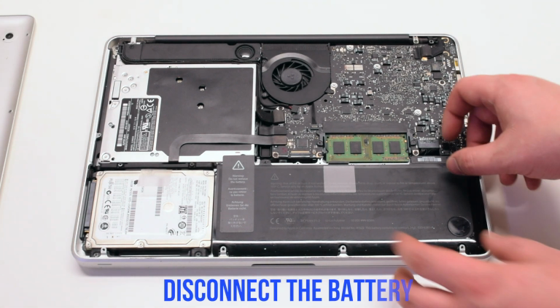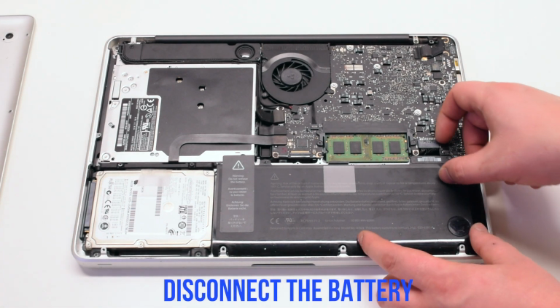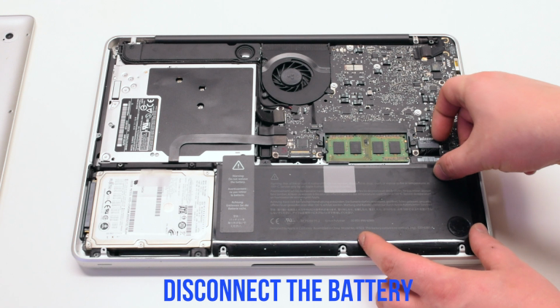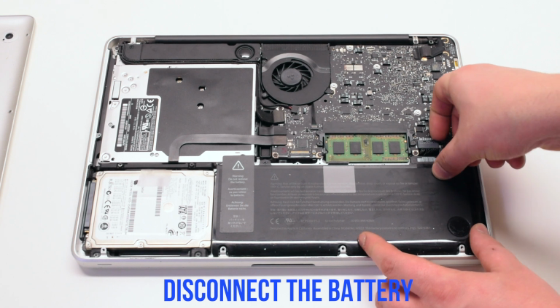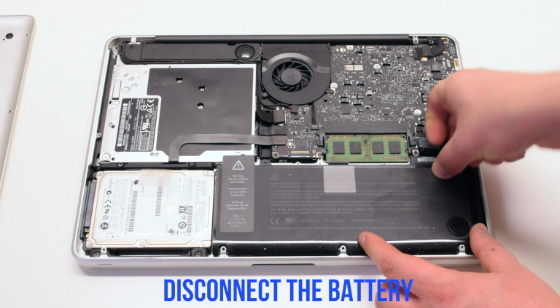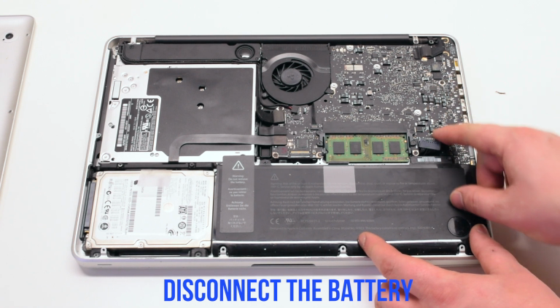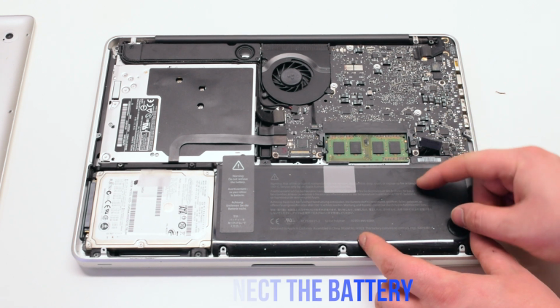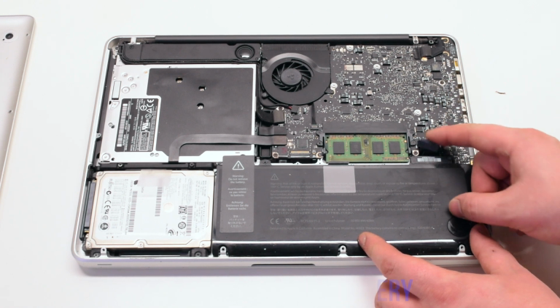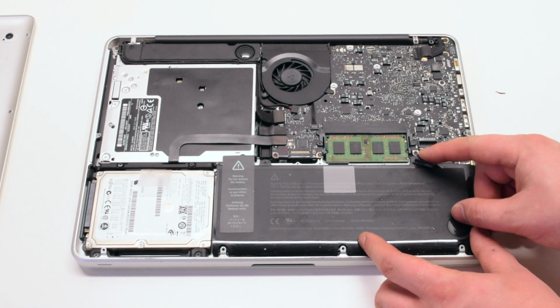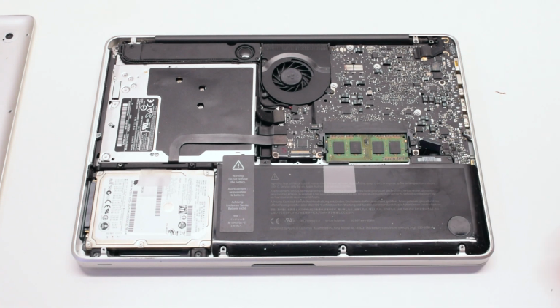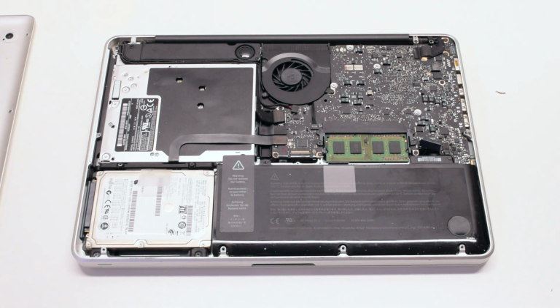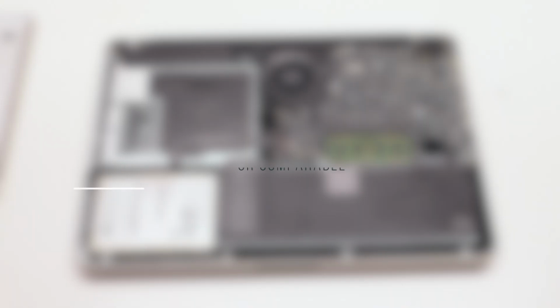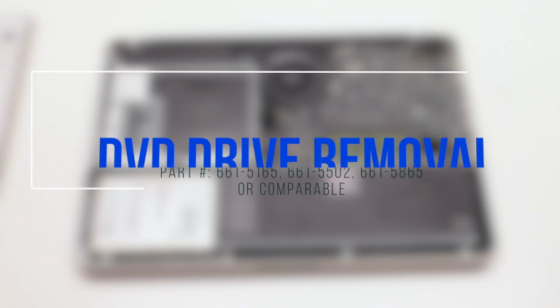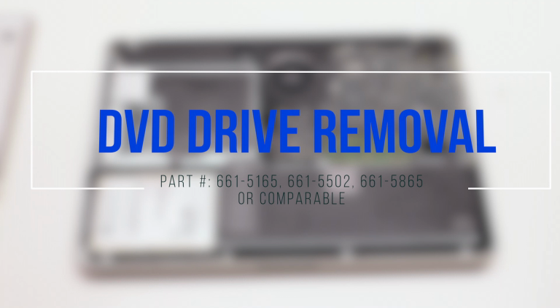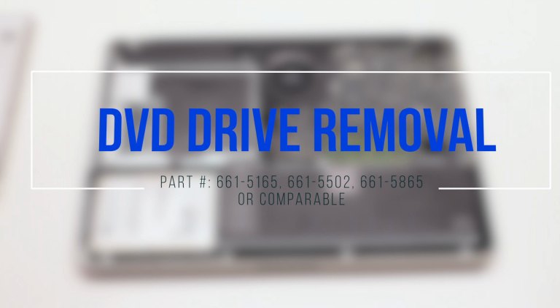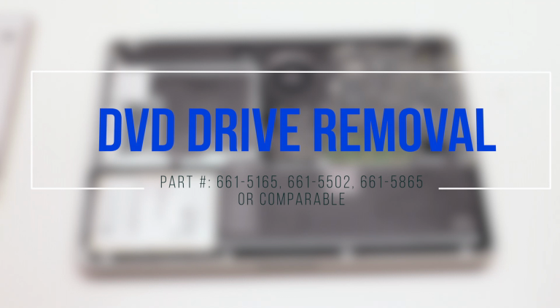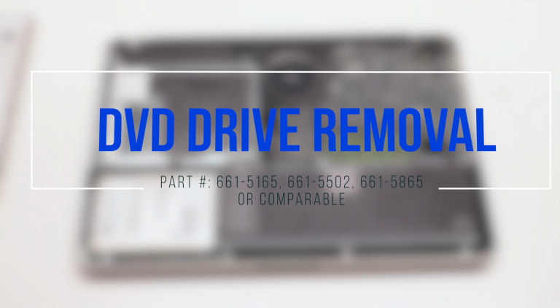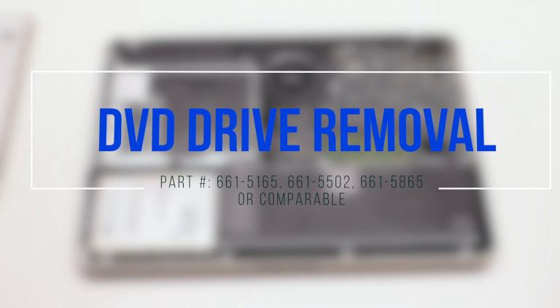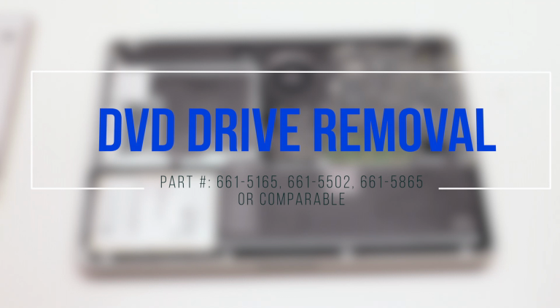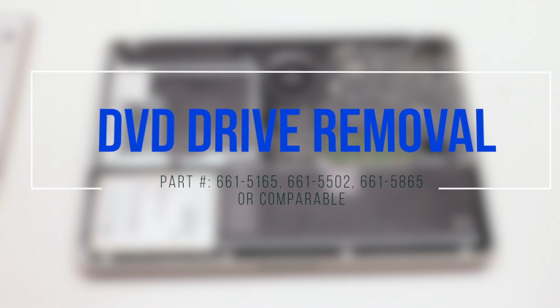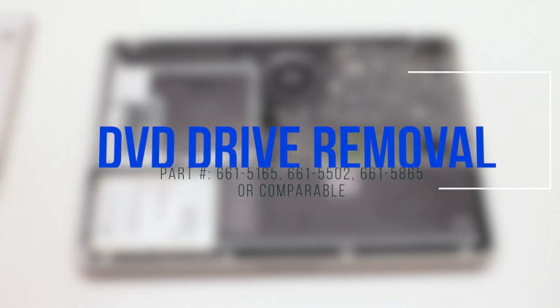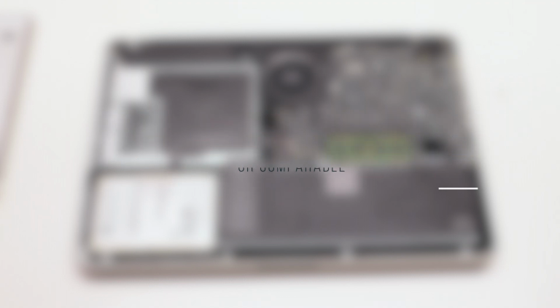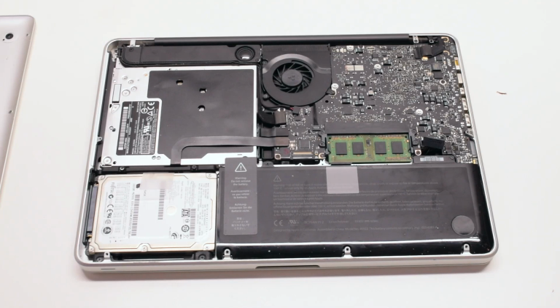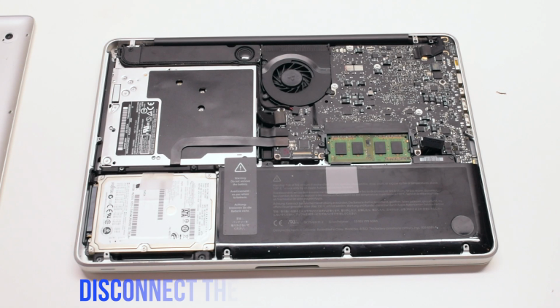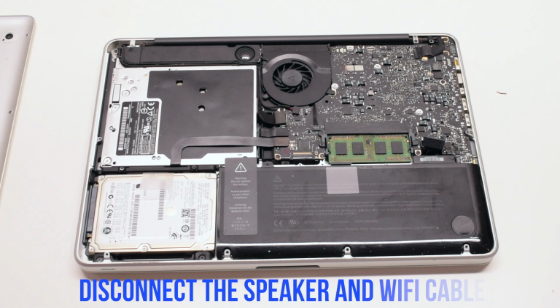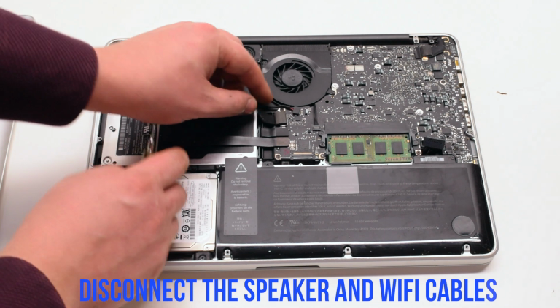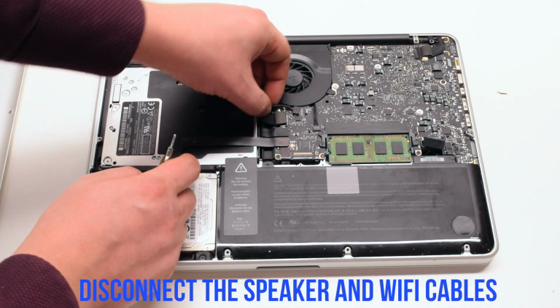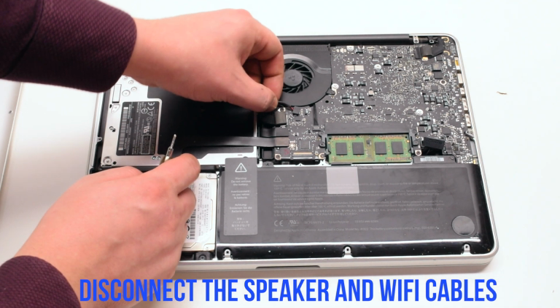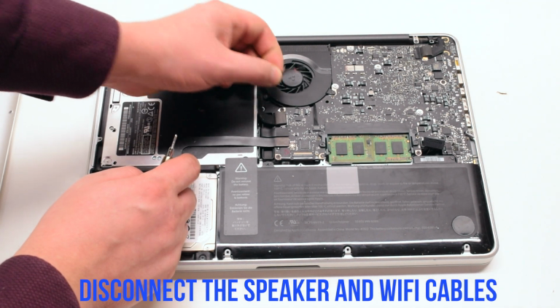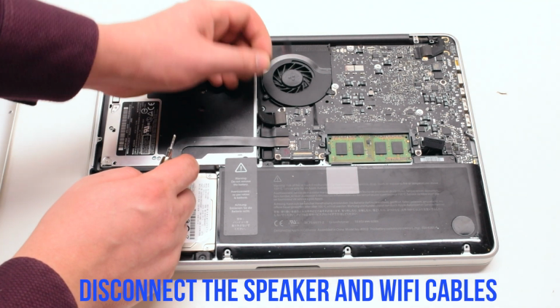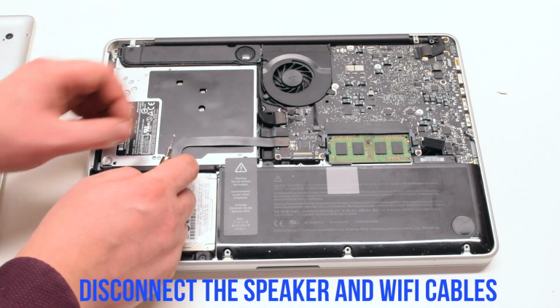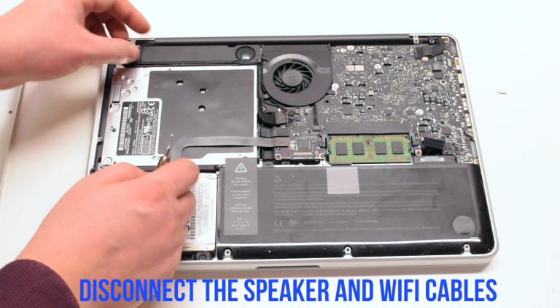Disconnect the battery before you begin. DVD drive removal. Disconnect the speaker and the Wi-Fi cables.